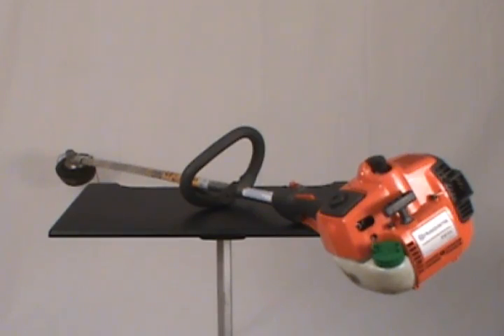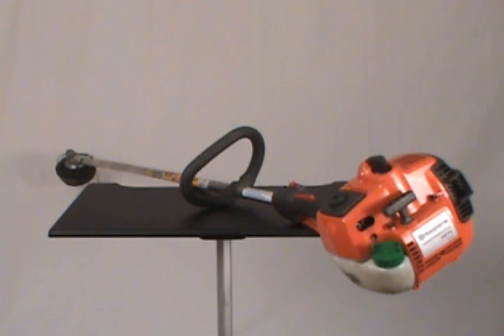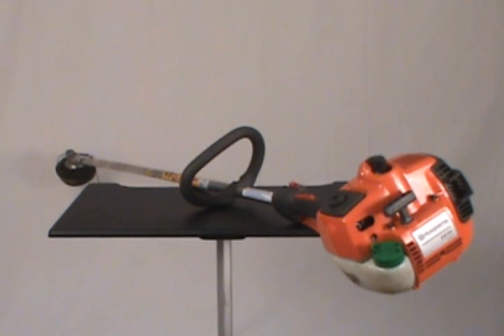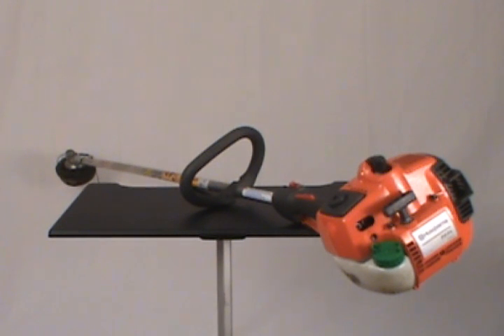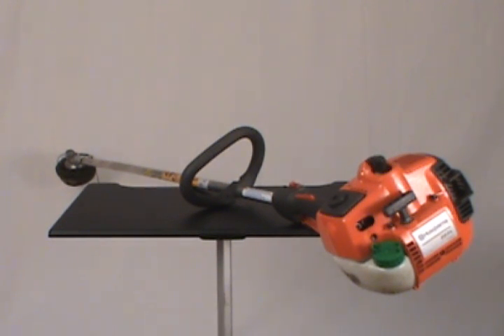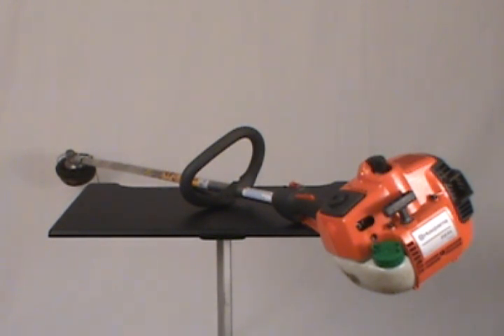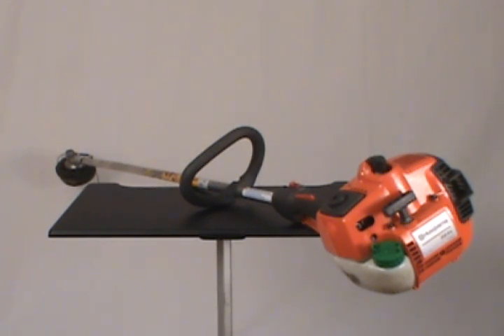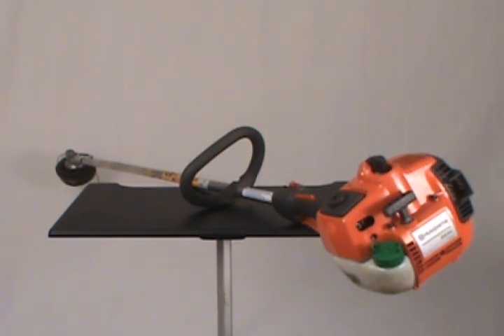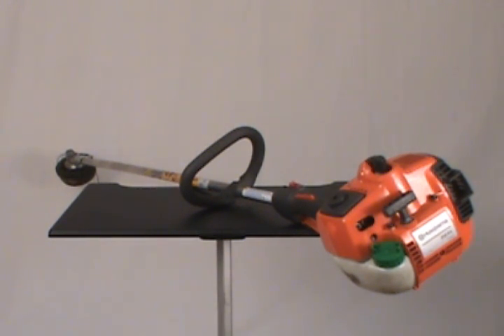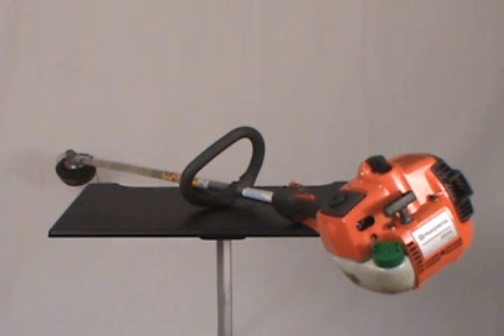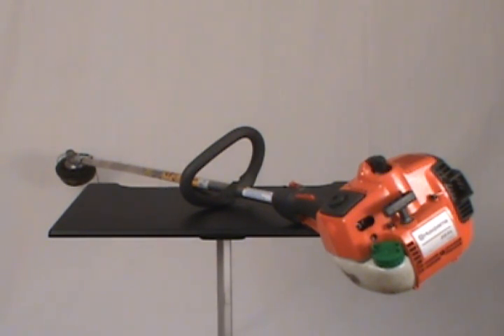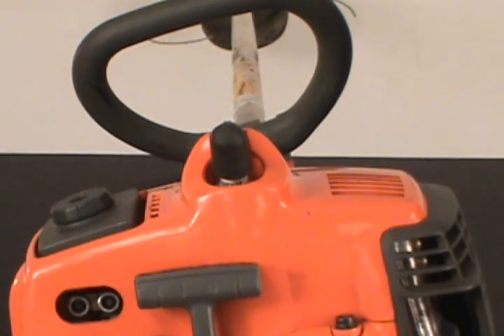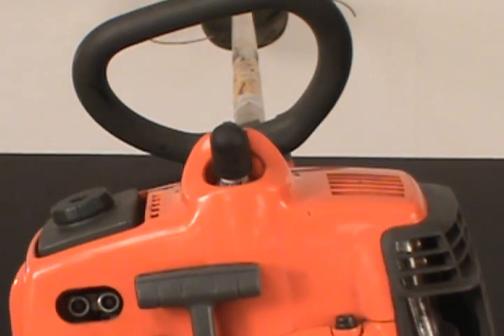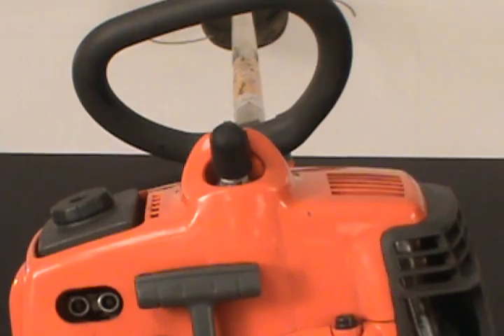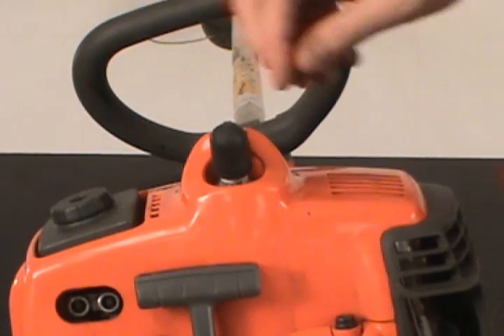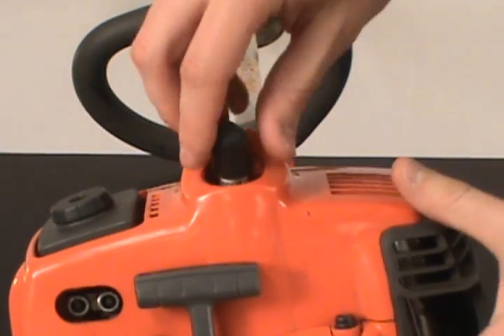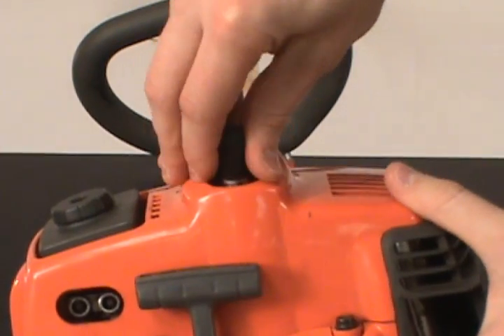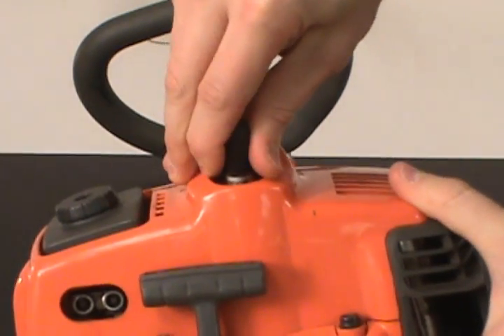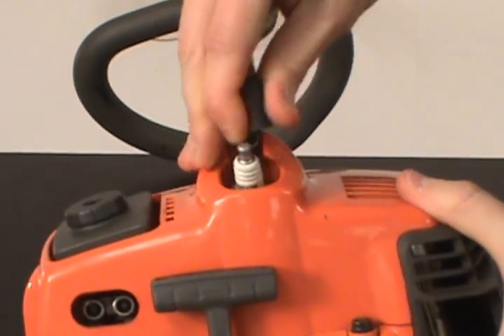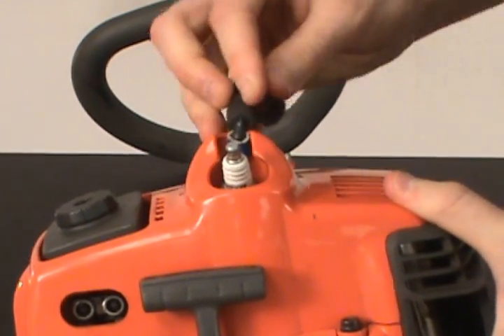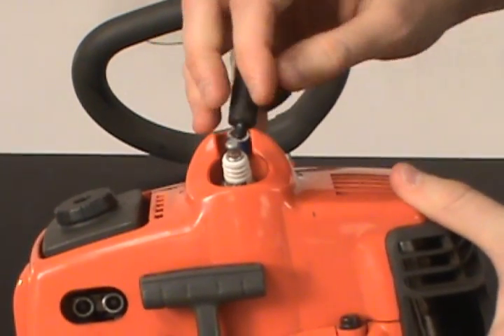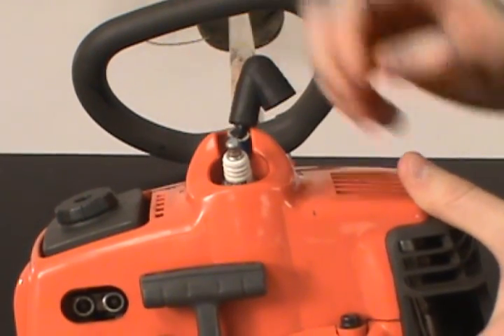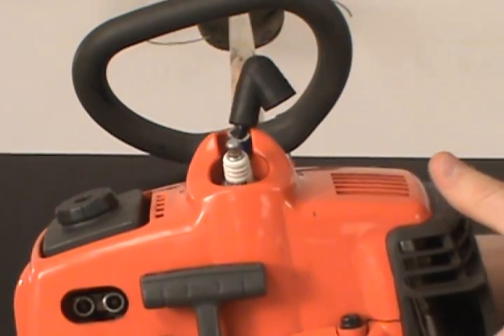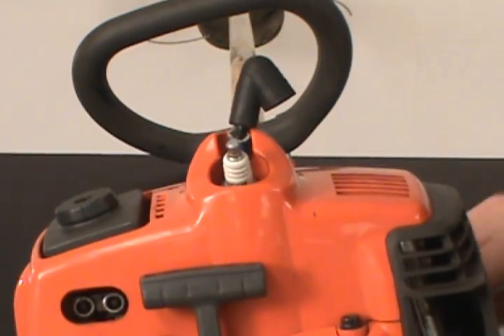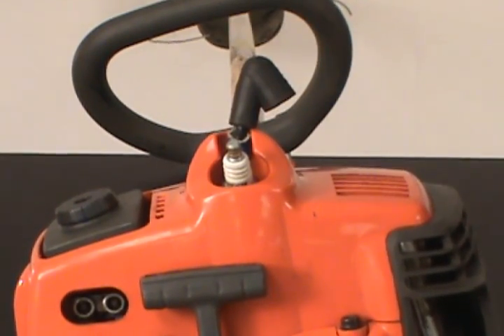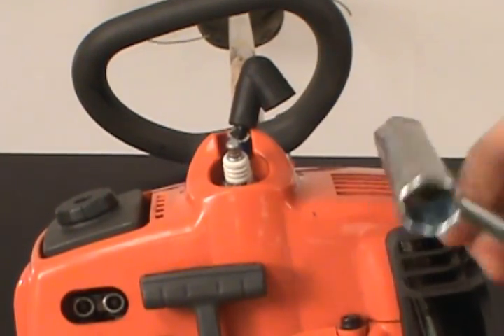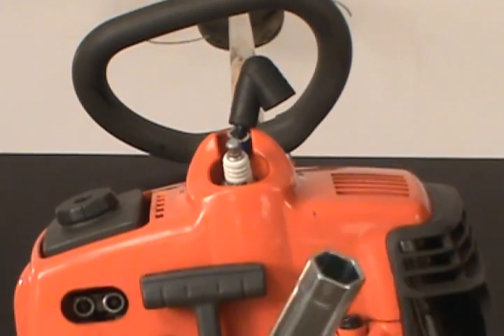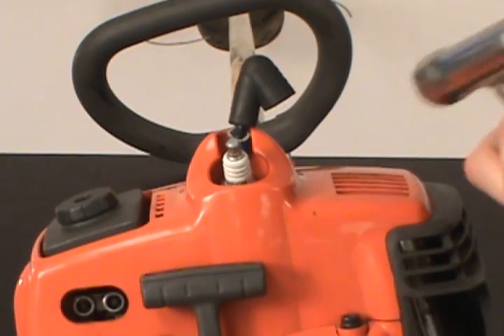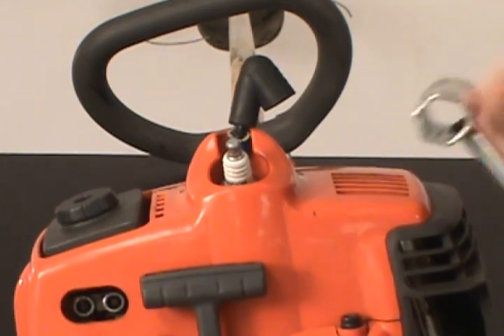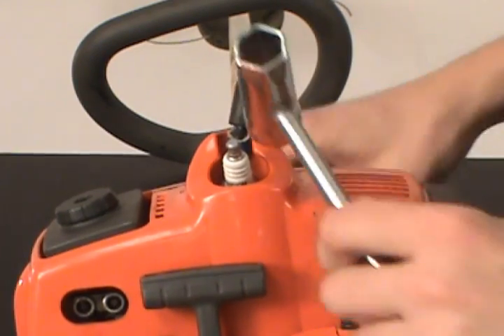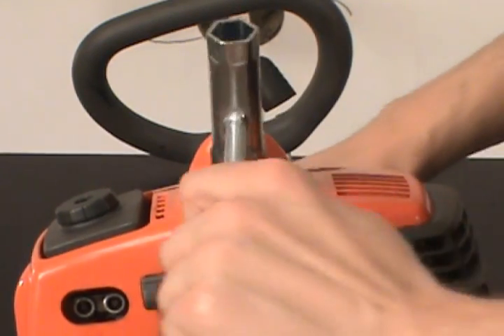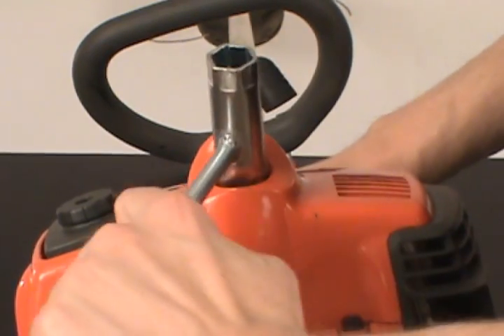In today's video we will show you how to change the spark plug on a Husqvarna string trimmer. First remove the spark plug boot. Then take your socket wrench and unscrew the spark plug.